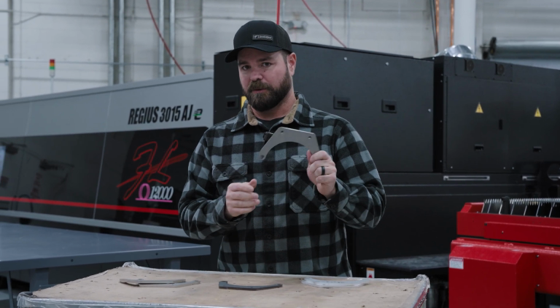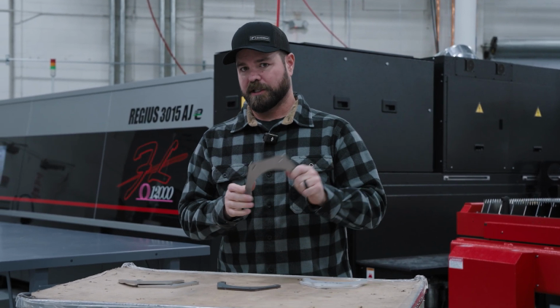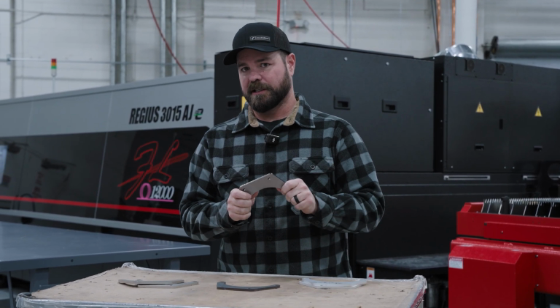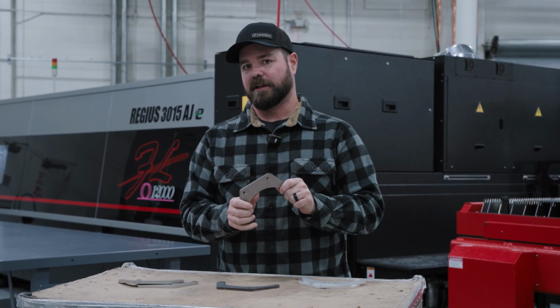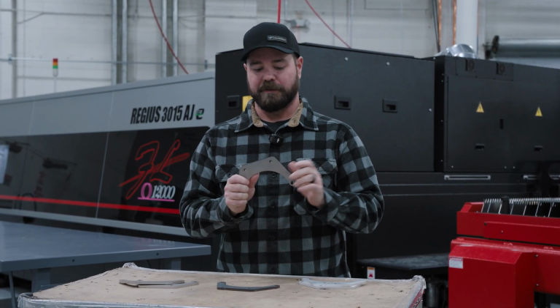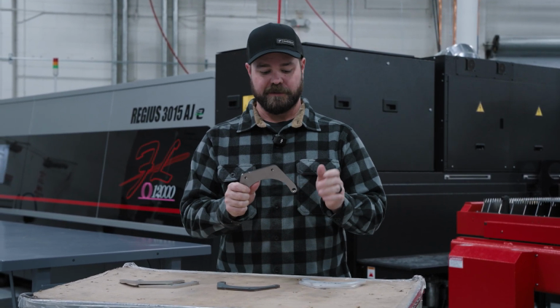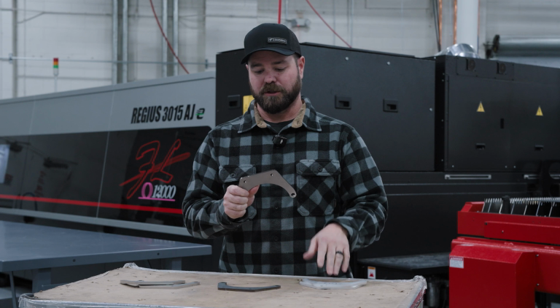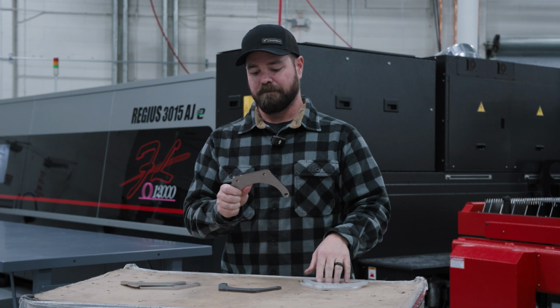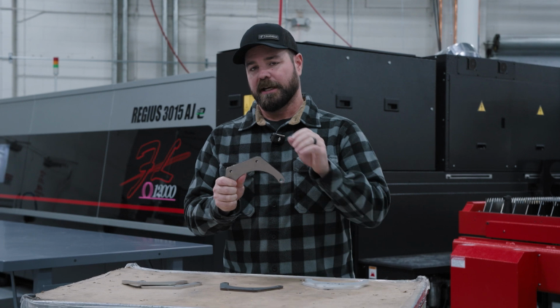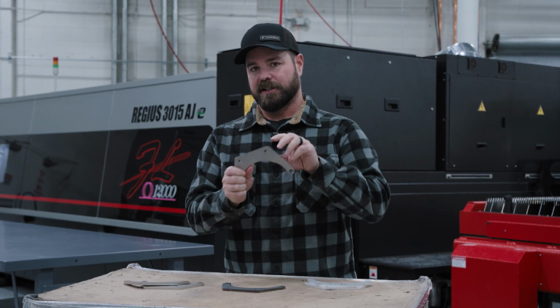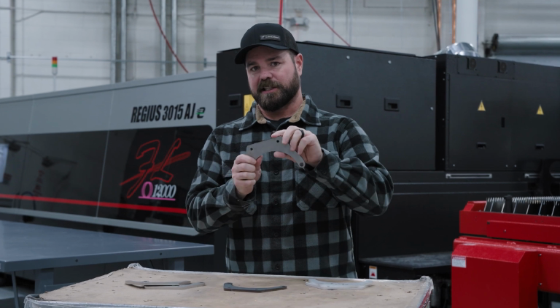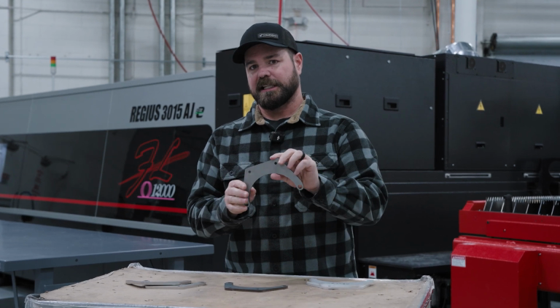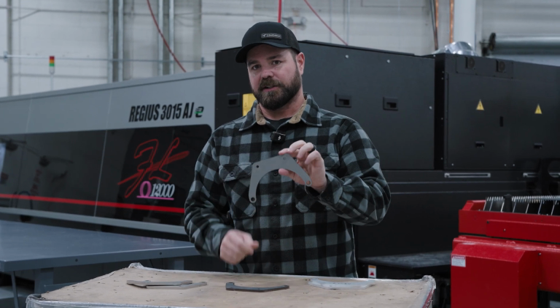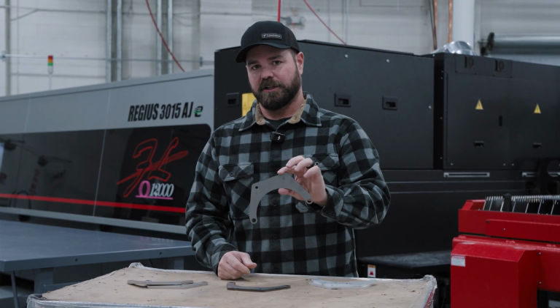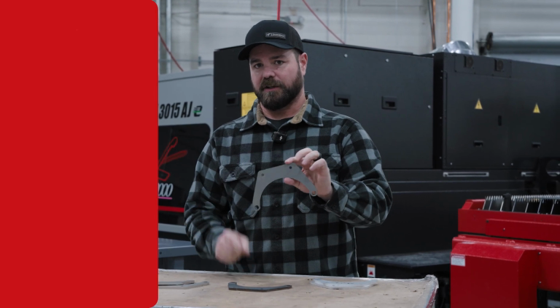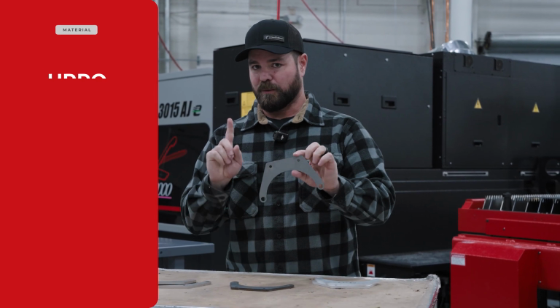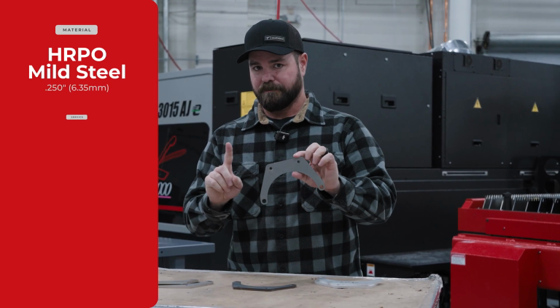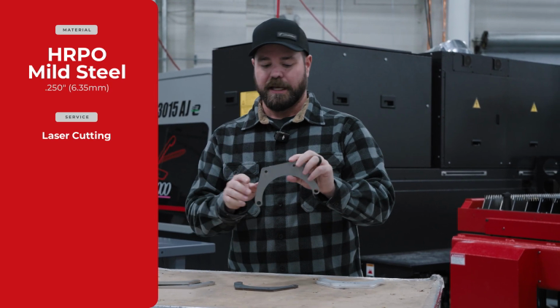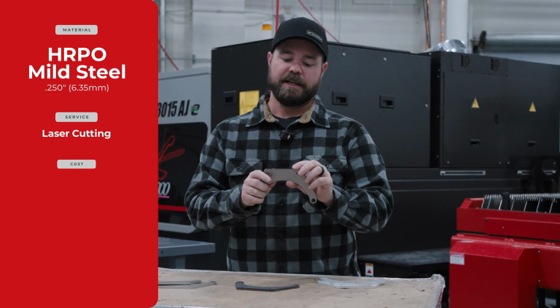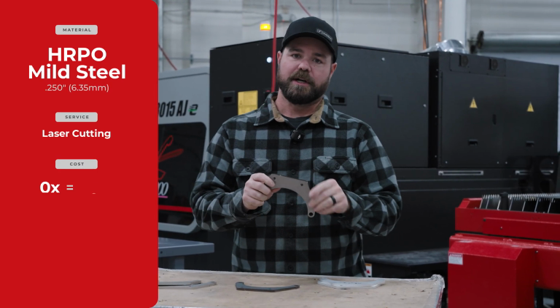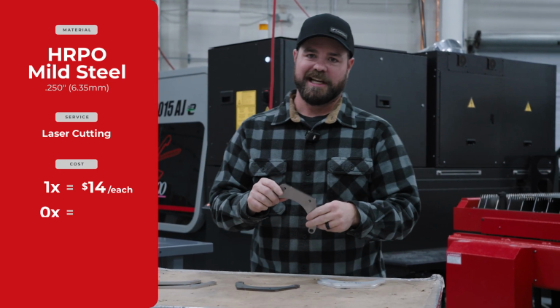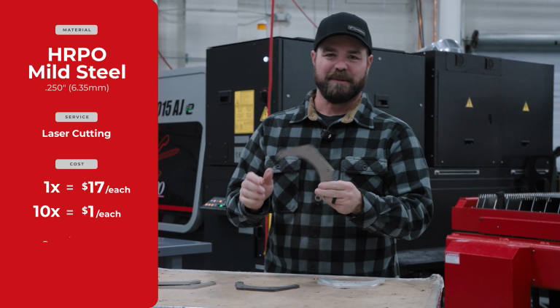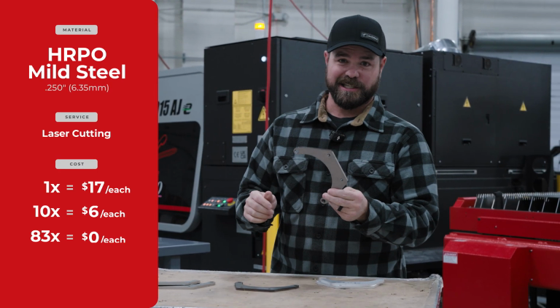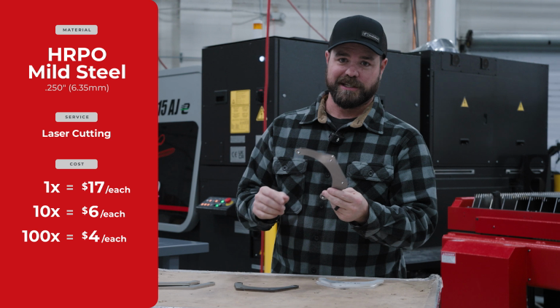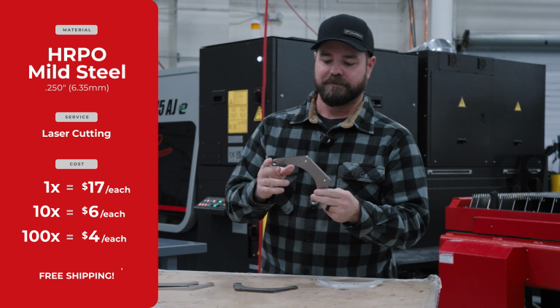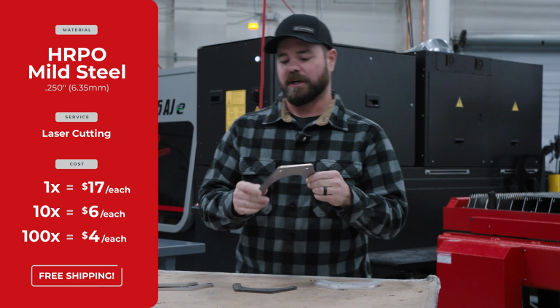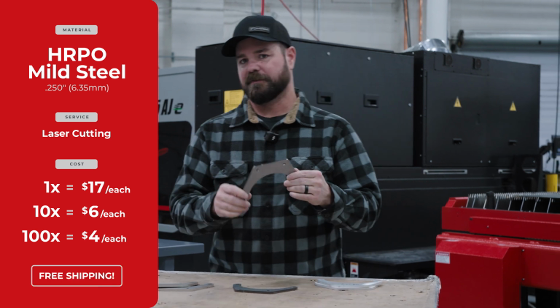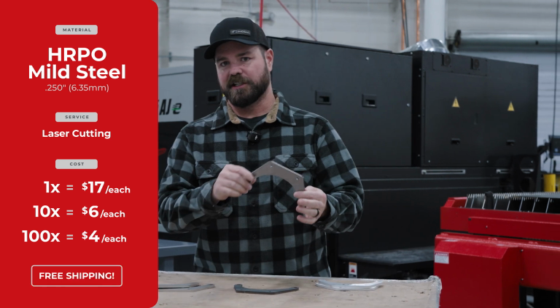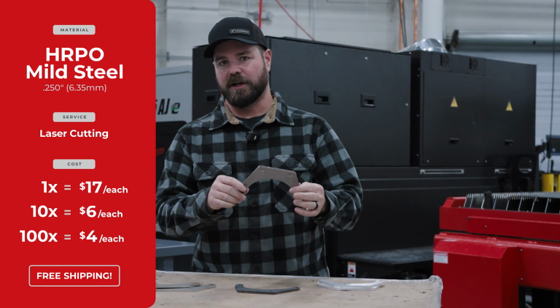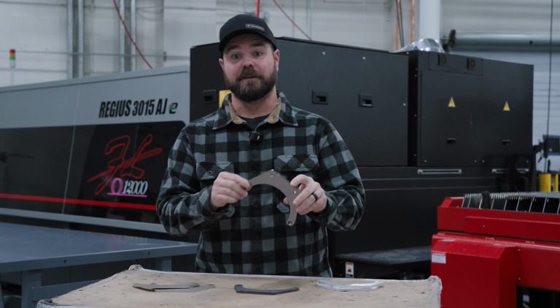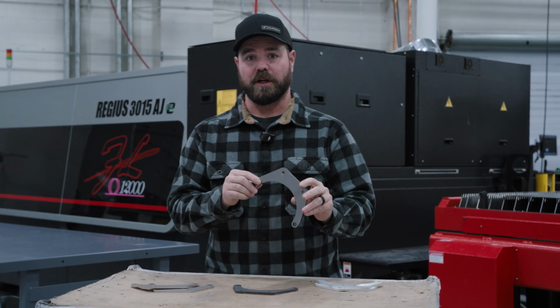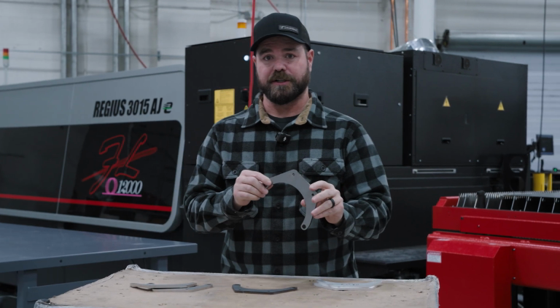It's a little bit more expensive than our 50-52 aluminum. These are about $17 each if you only need one. And then in a quantity of 10, about $6 each. Quantity of 50 to 100, about $4 each.